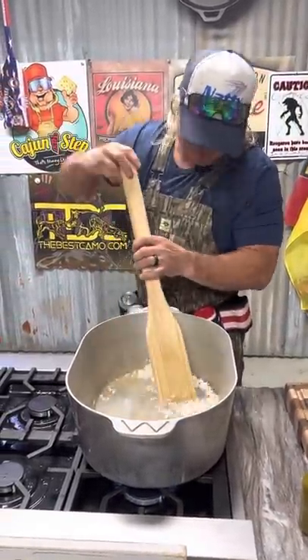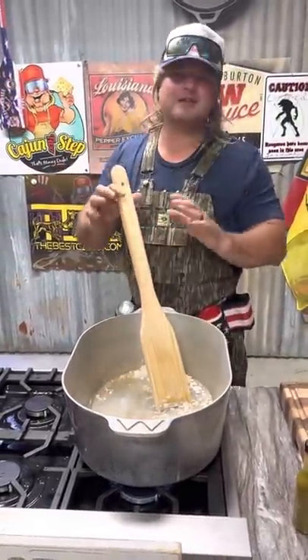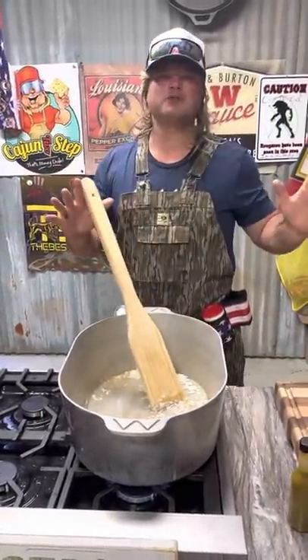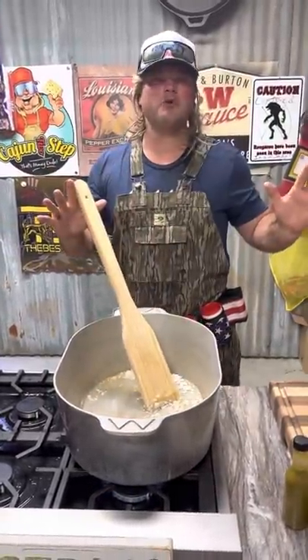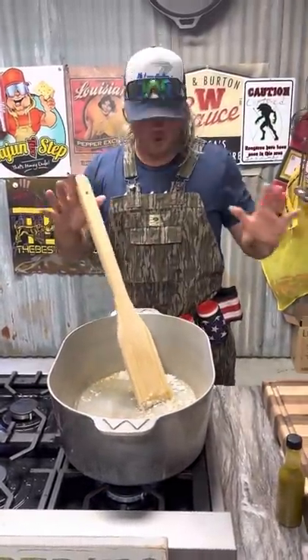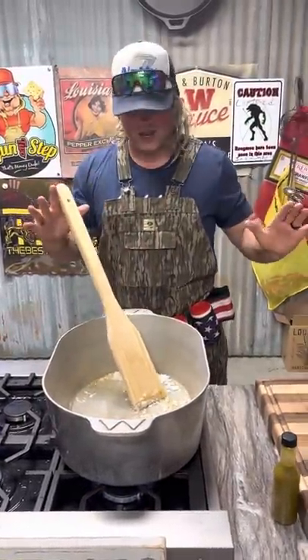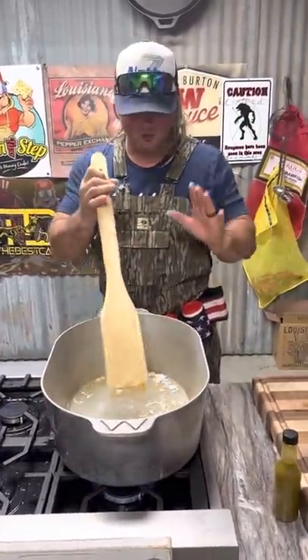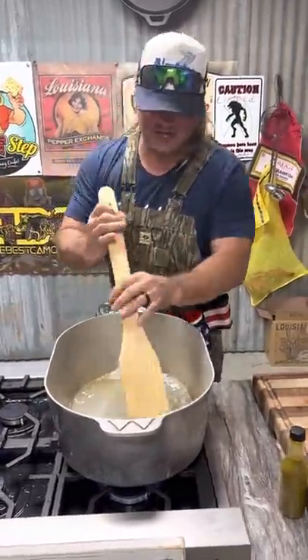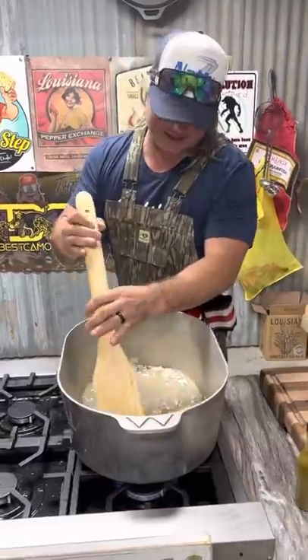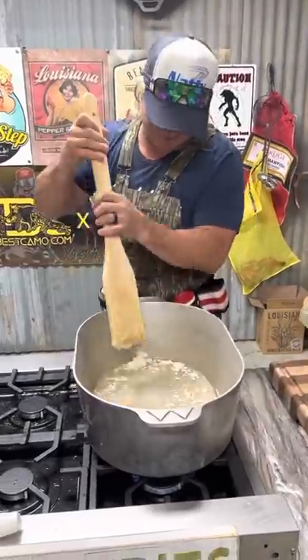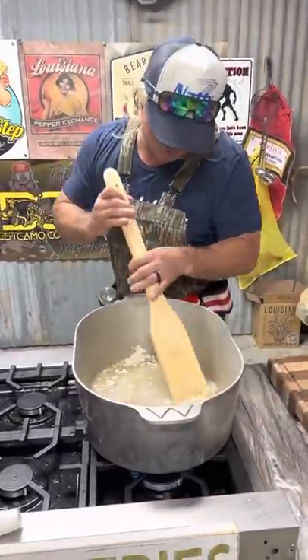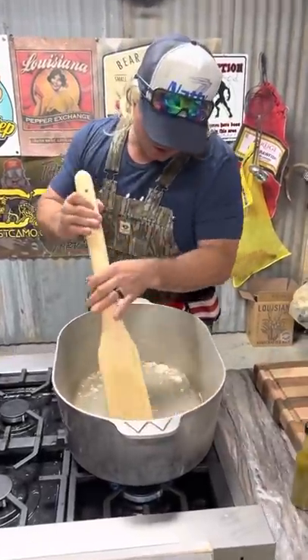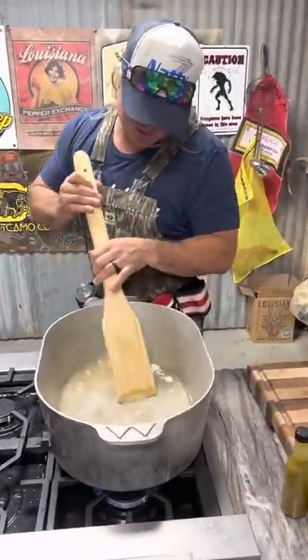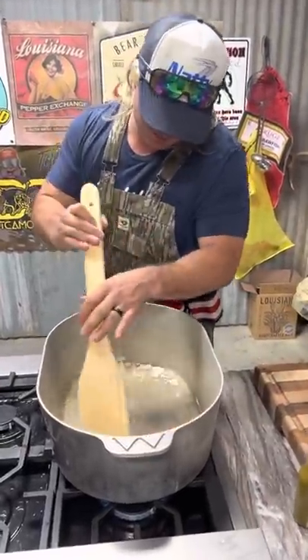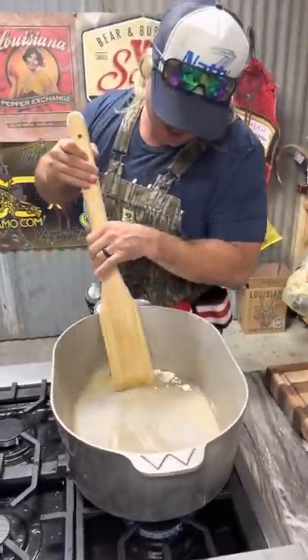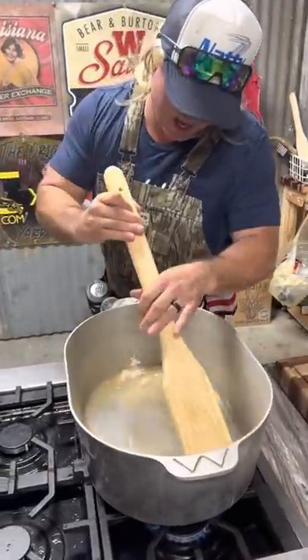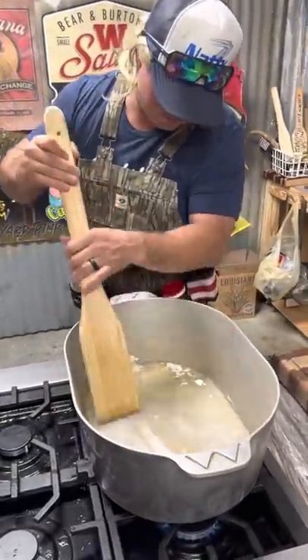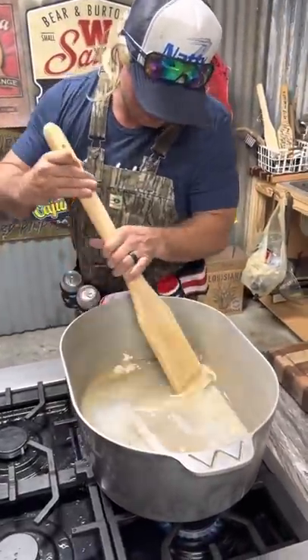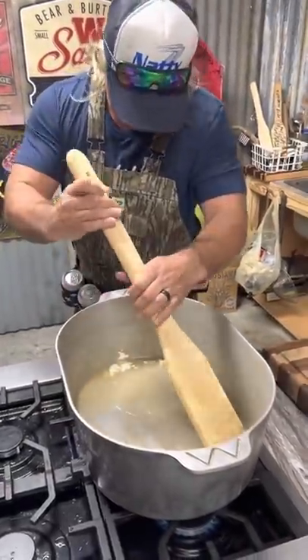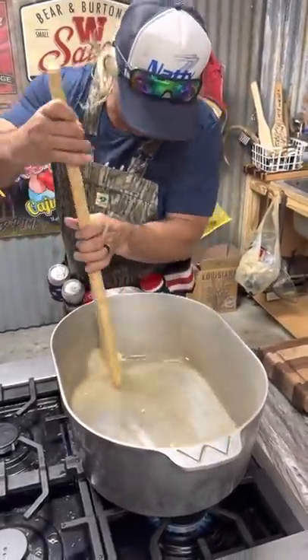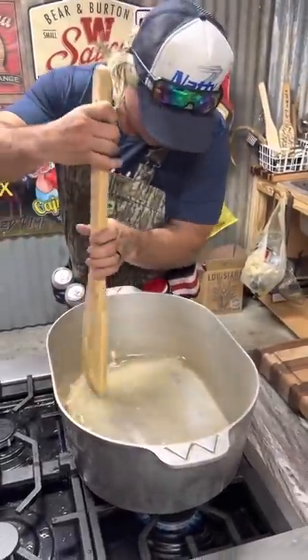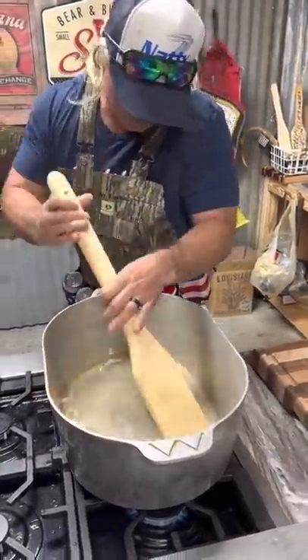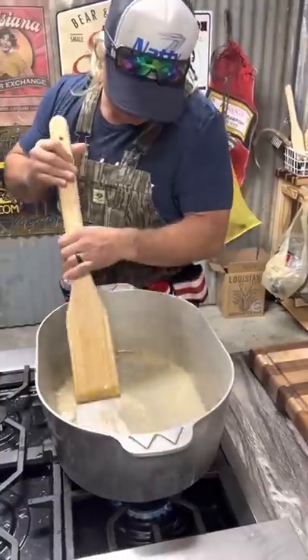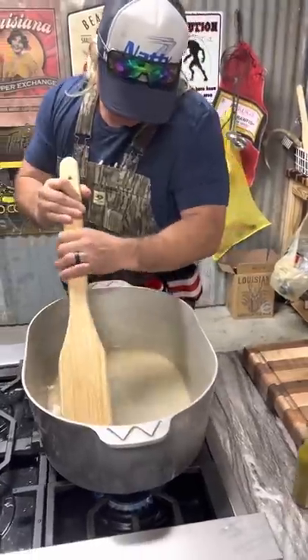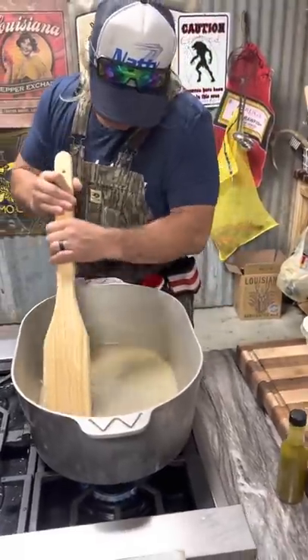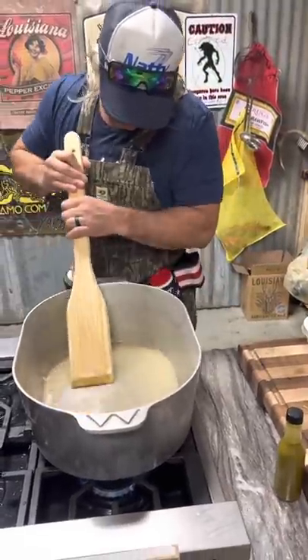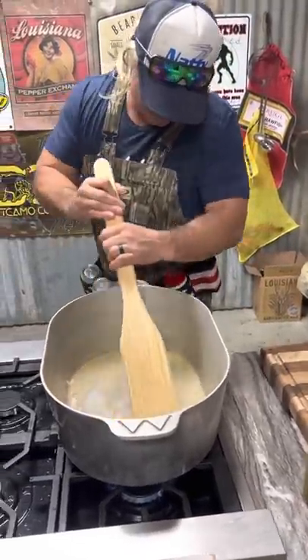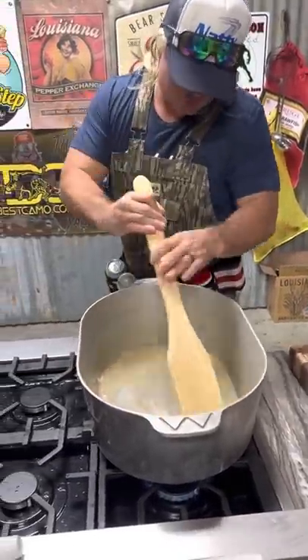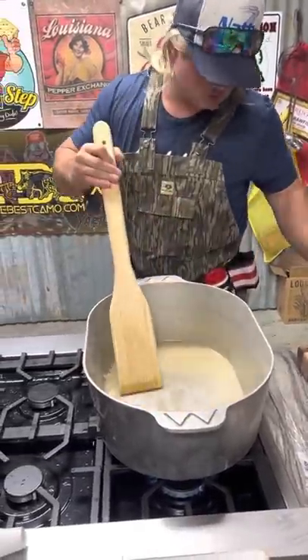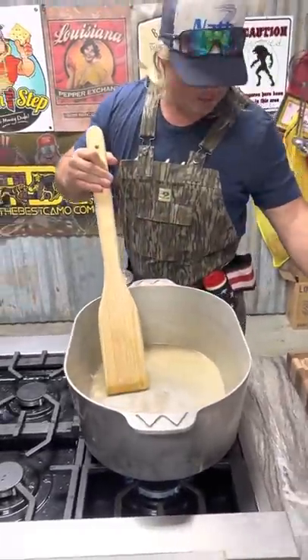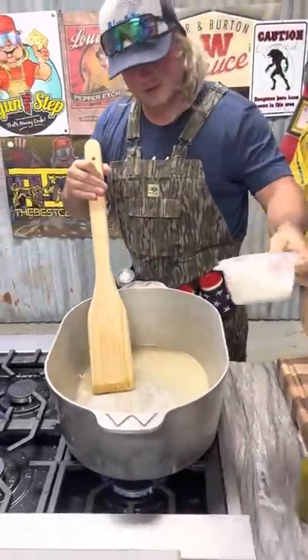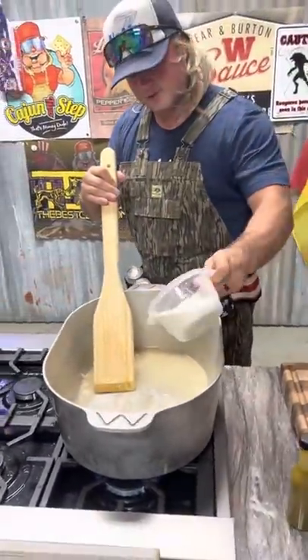This is the most important part right here - you don't want to jack this up. Keep stirring, get it hot. Give me a little more flour on that.